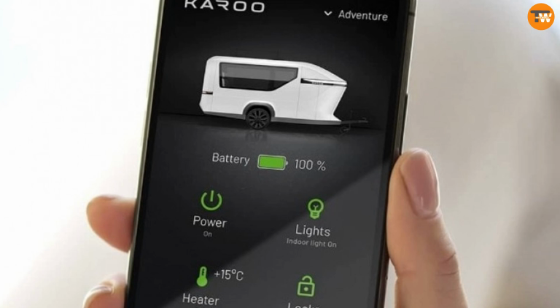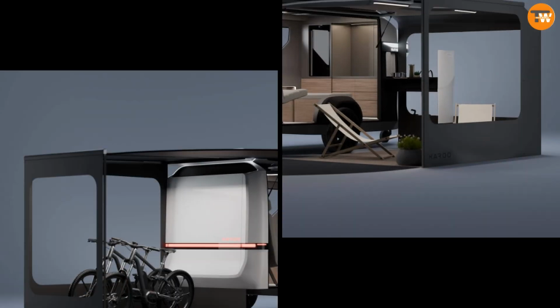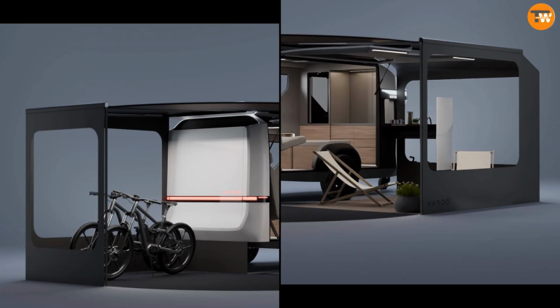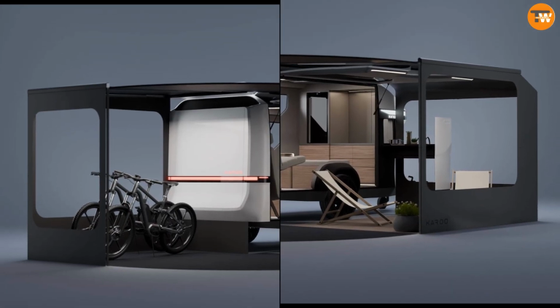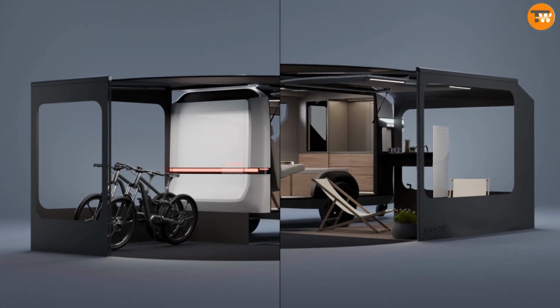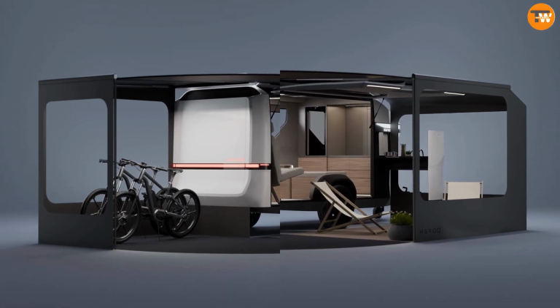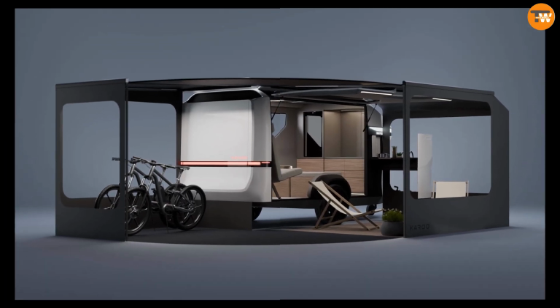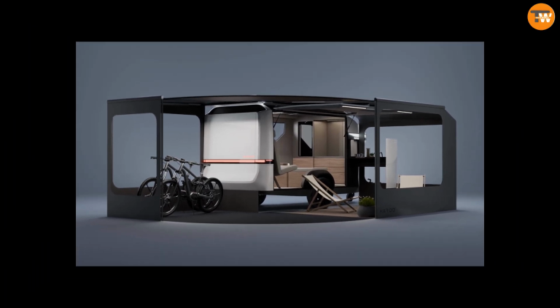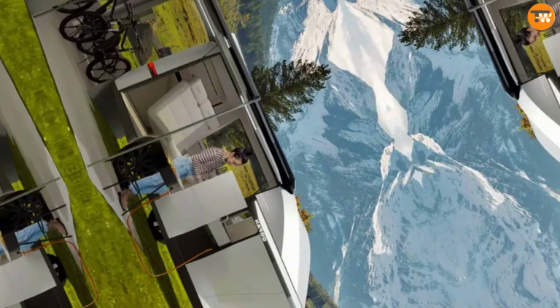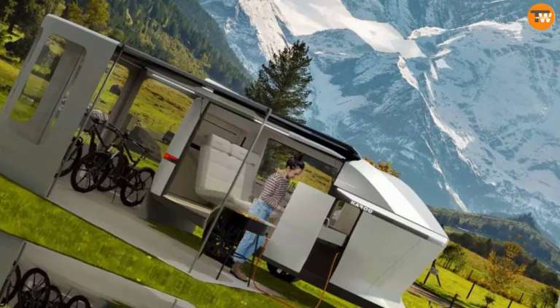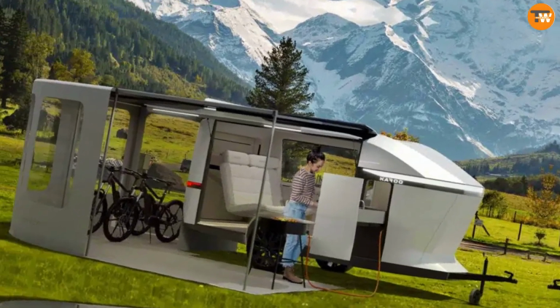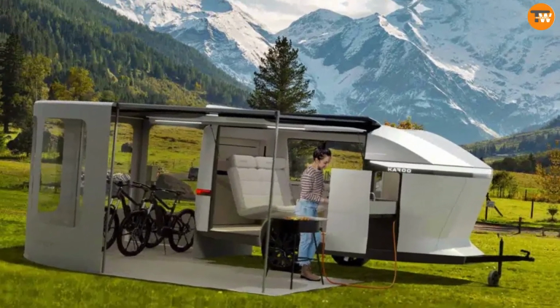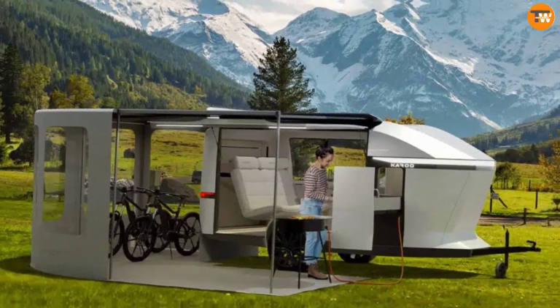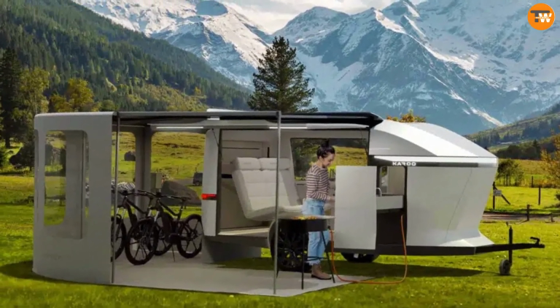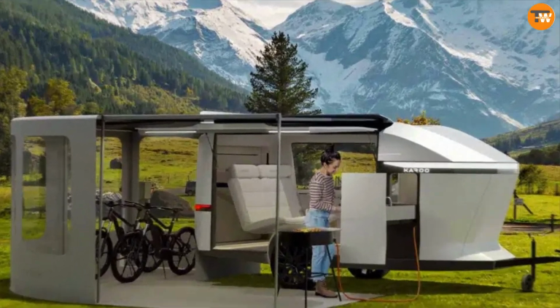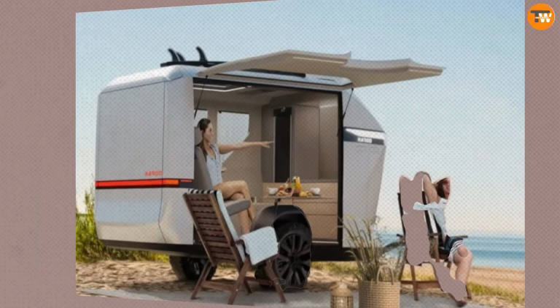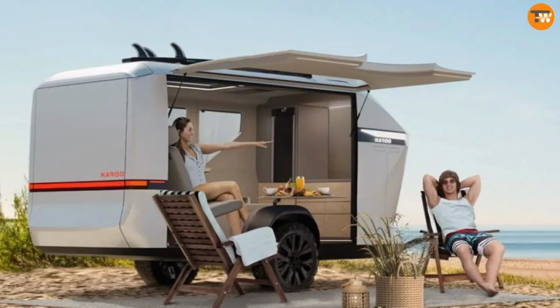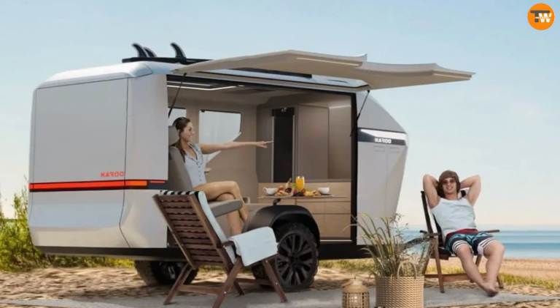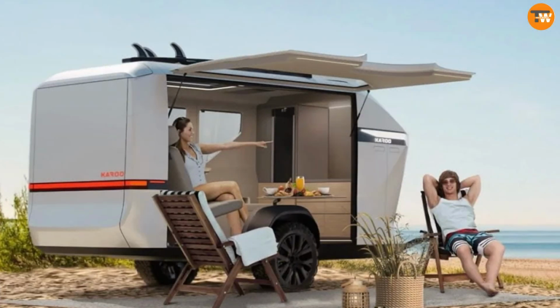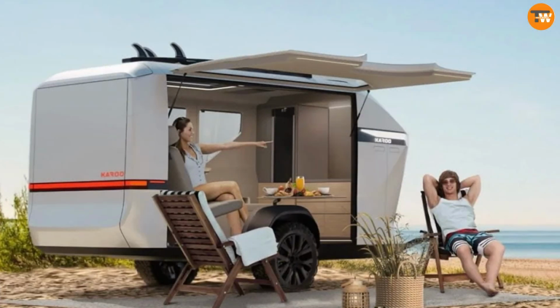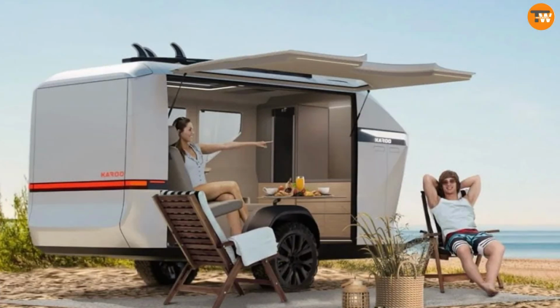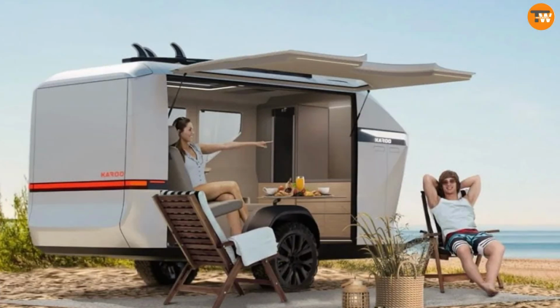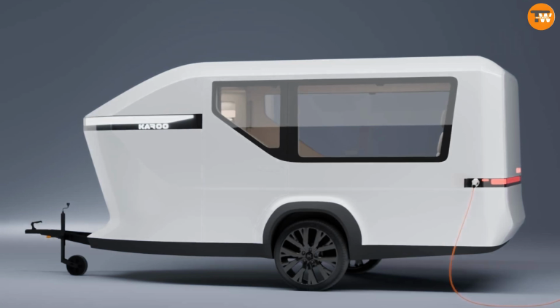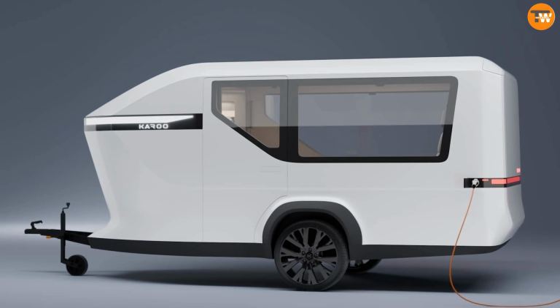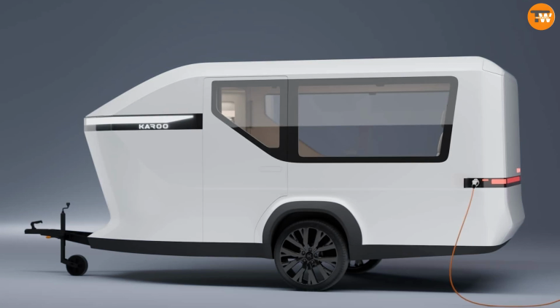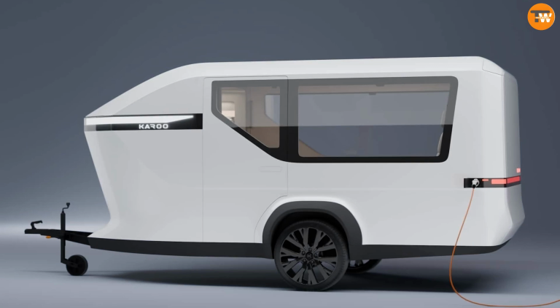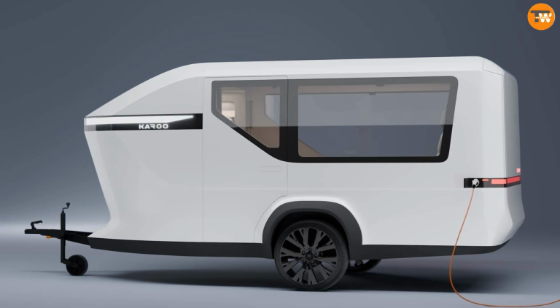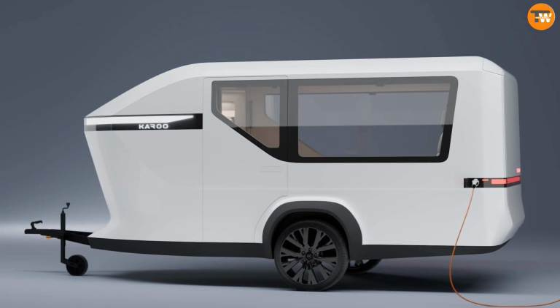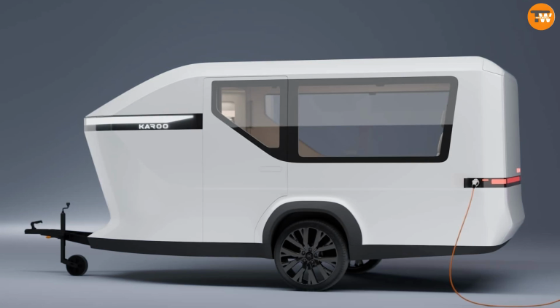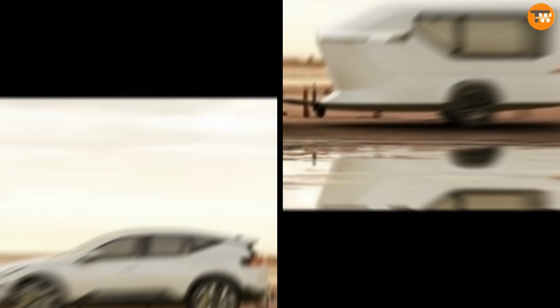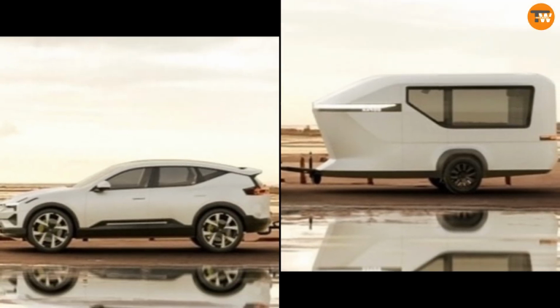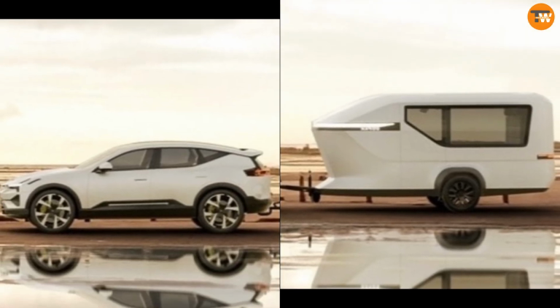When you need more space, the camper can expand by up to 21 square meters with integrated awning modules. The first 500 units of the Karoo Adventure Camper come with an extended warranty and are available for pre-order.